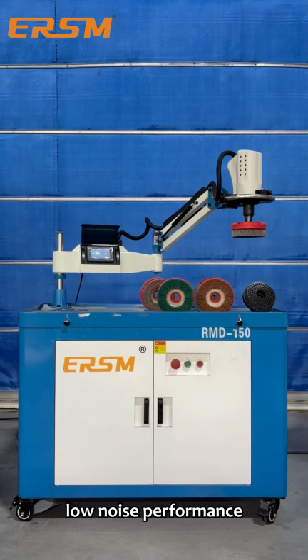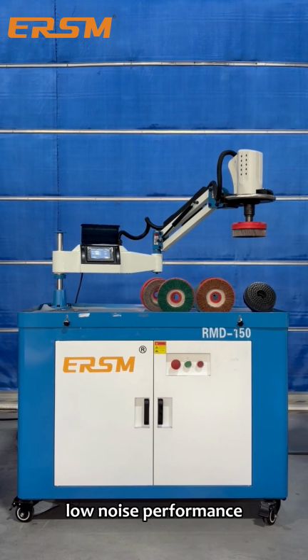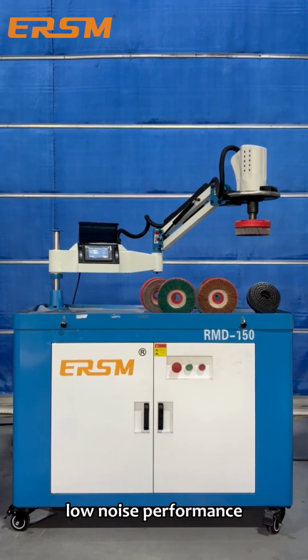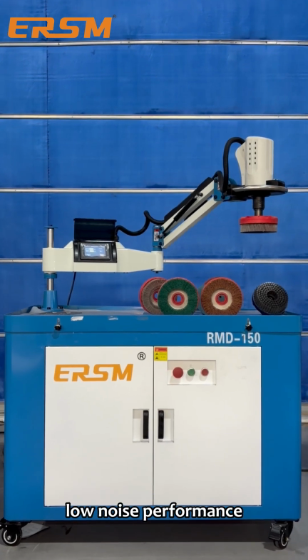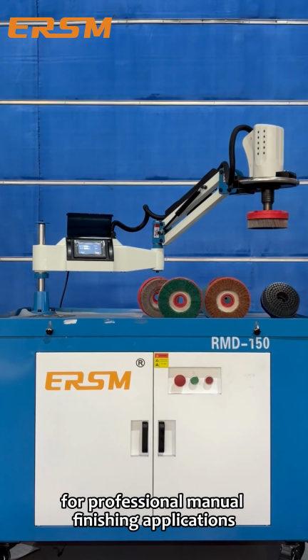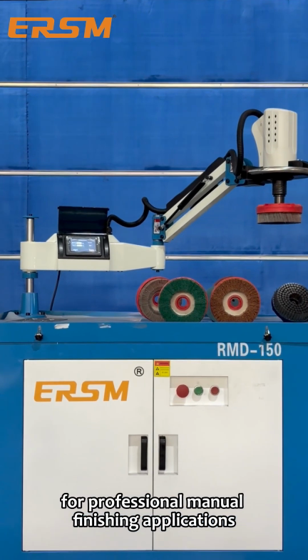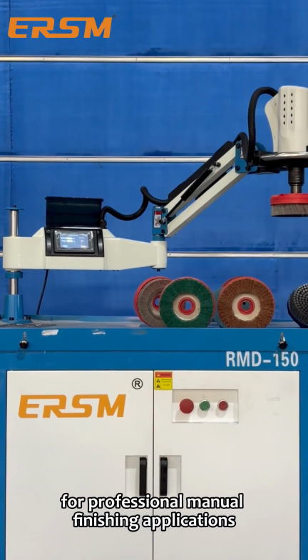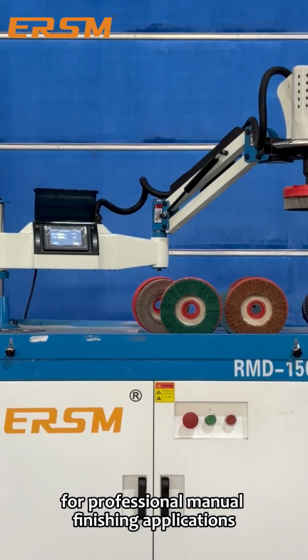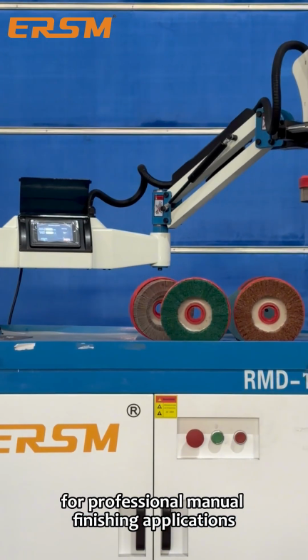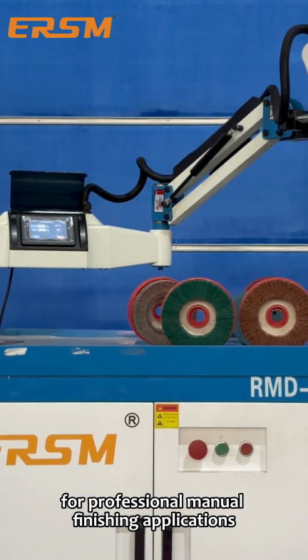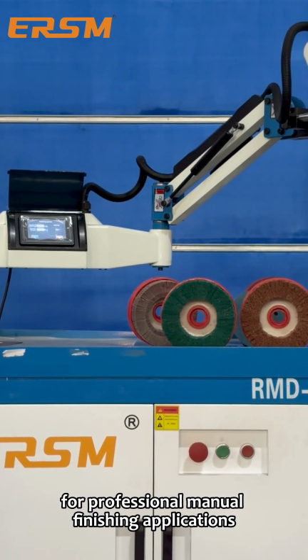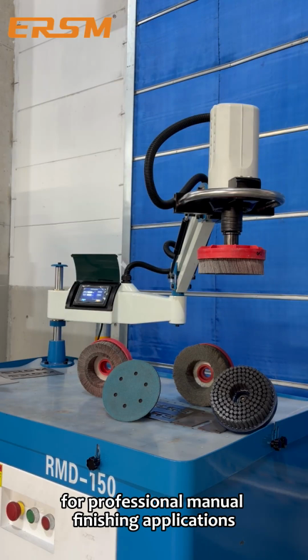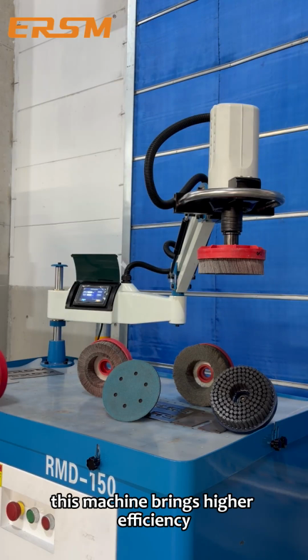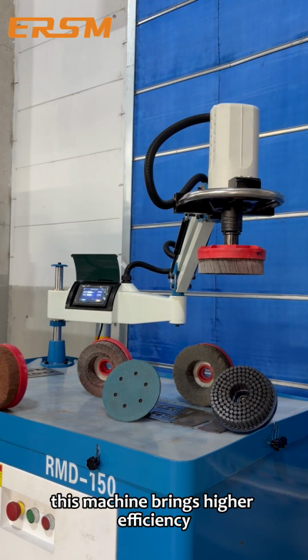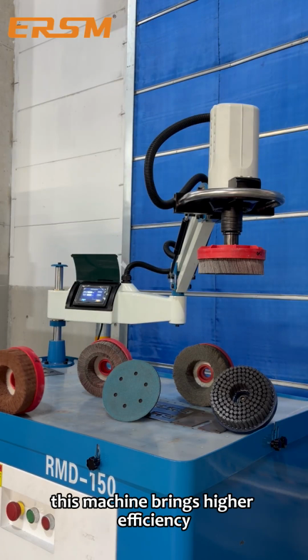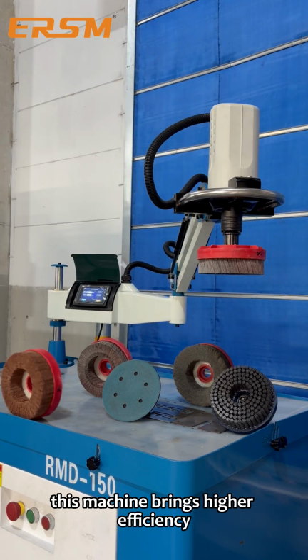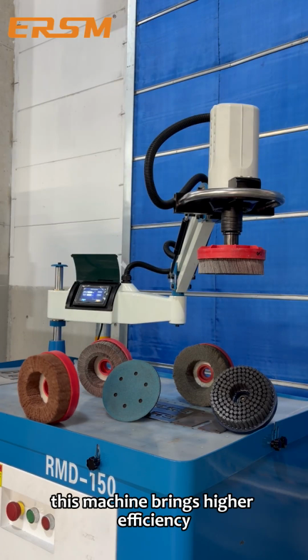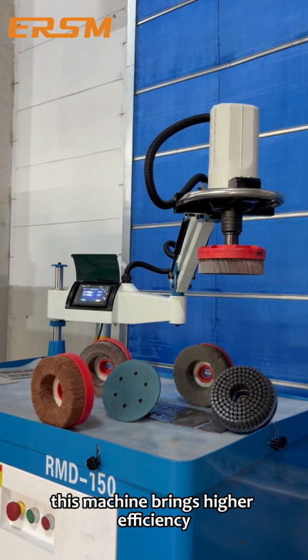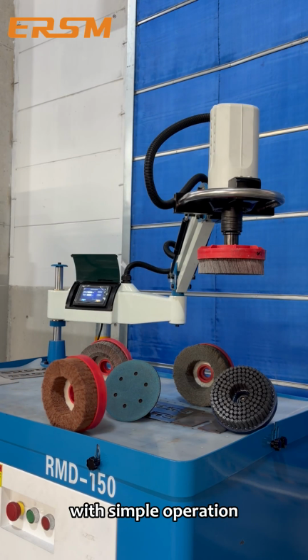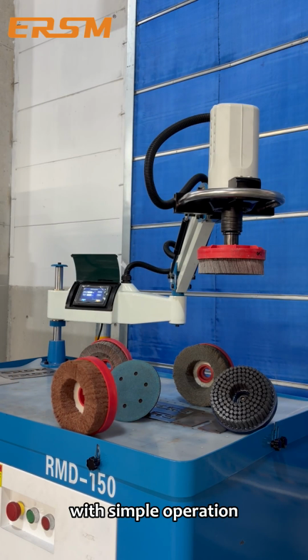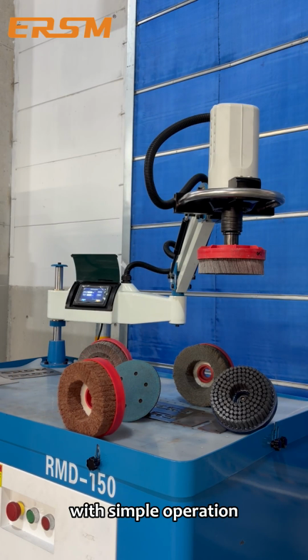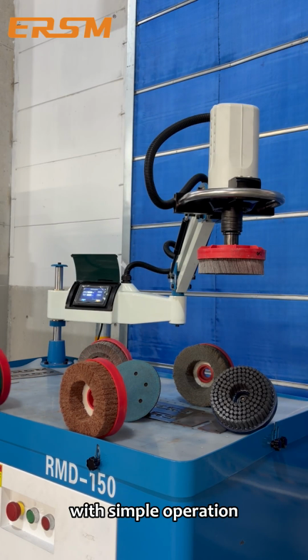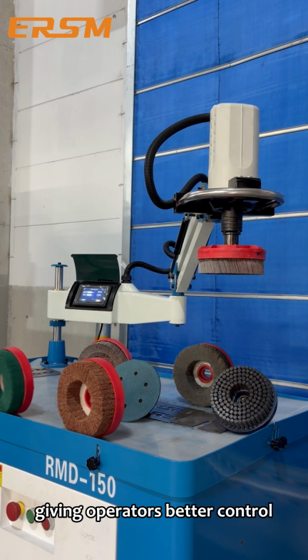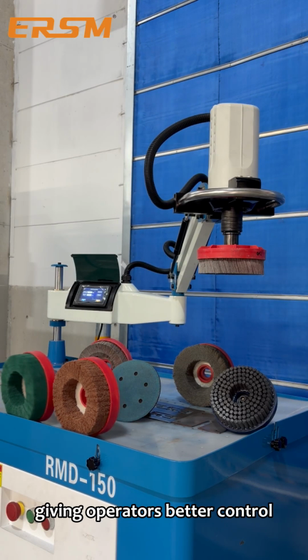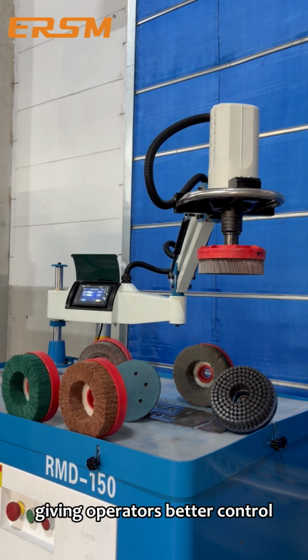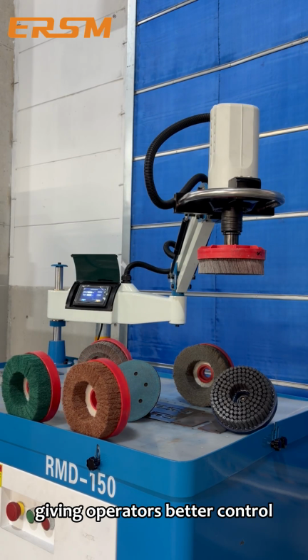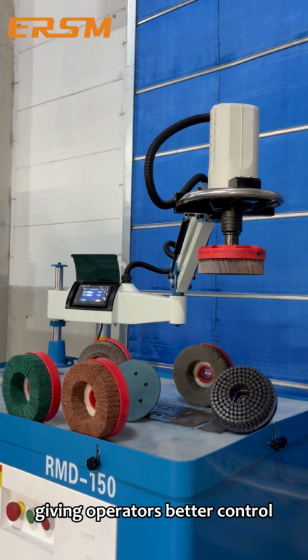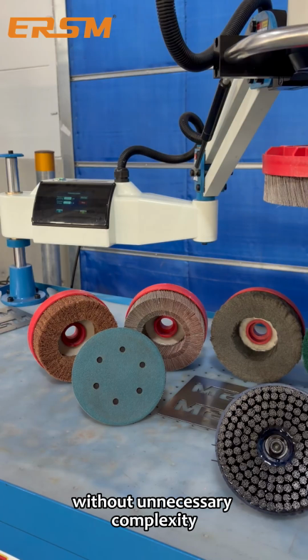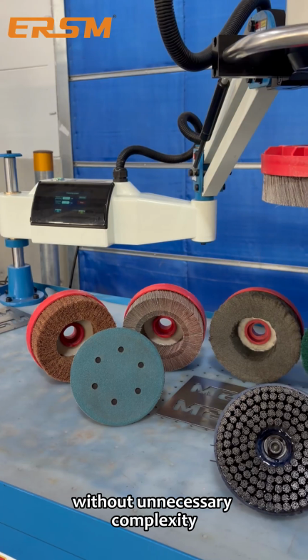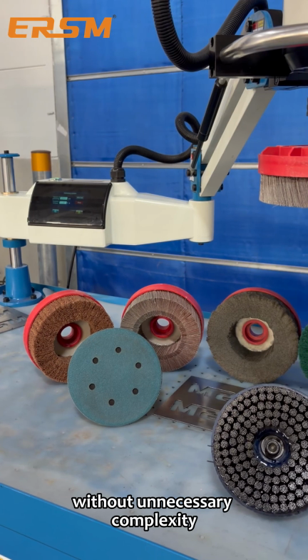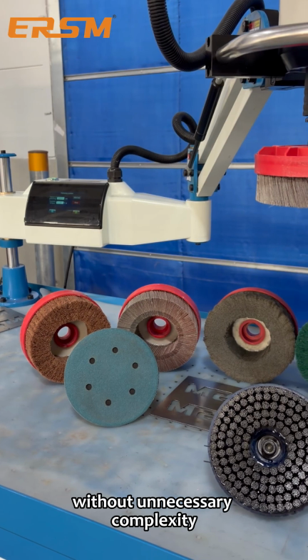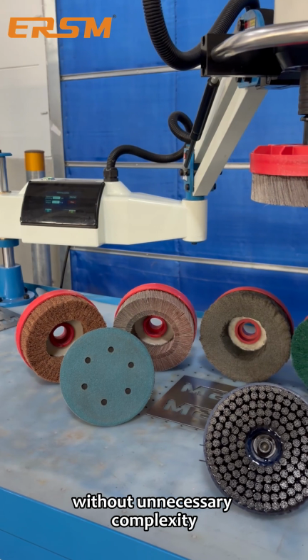This machine brings higher efficiency with simple operation, giving operators better control without unnecessary complexity.